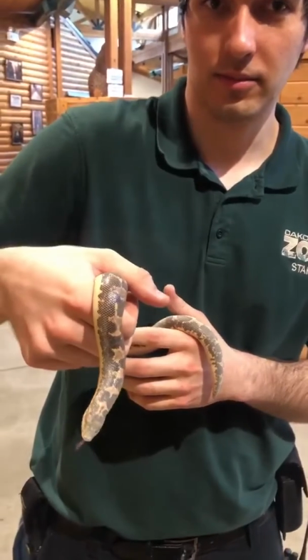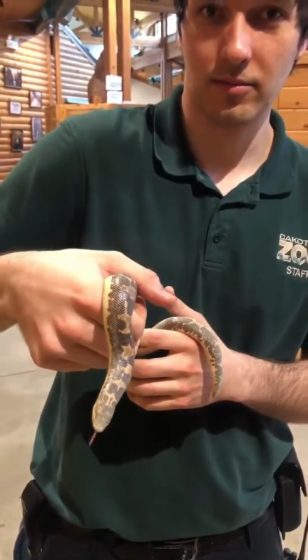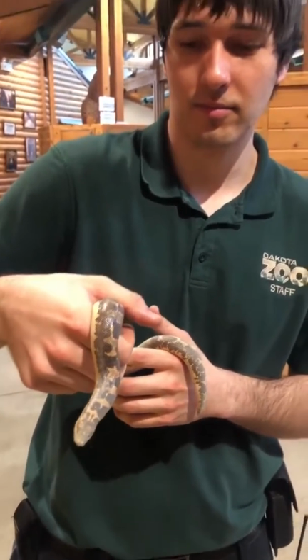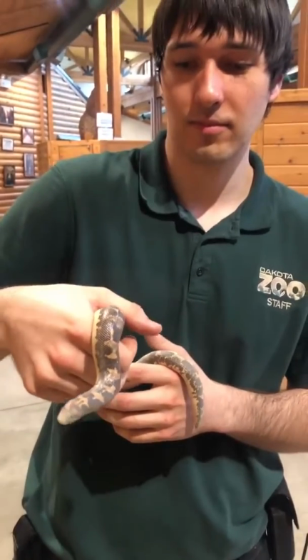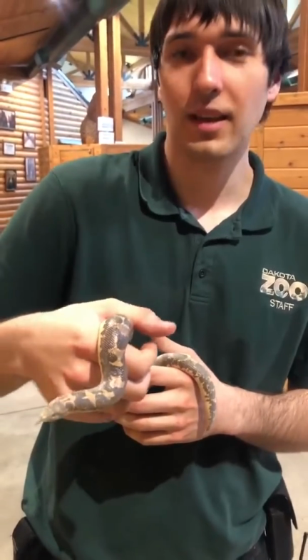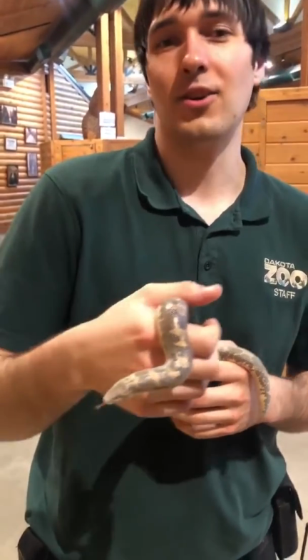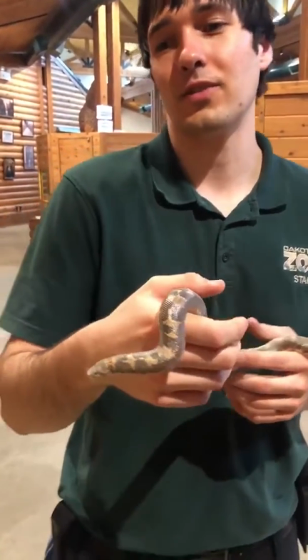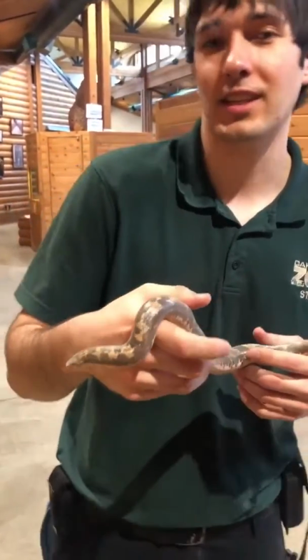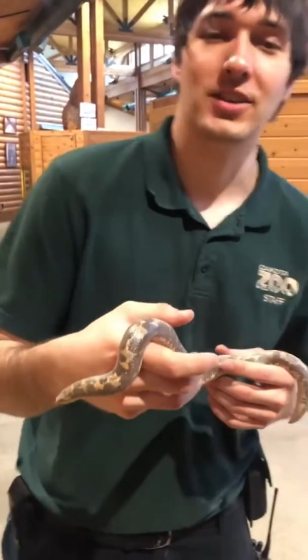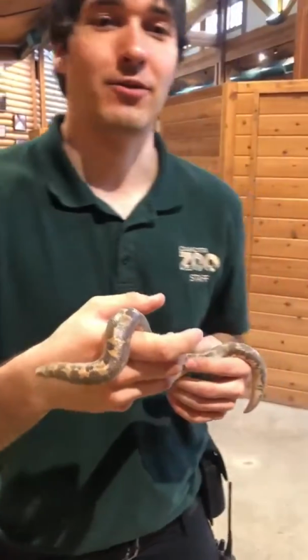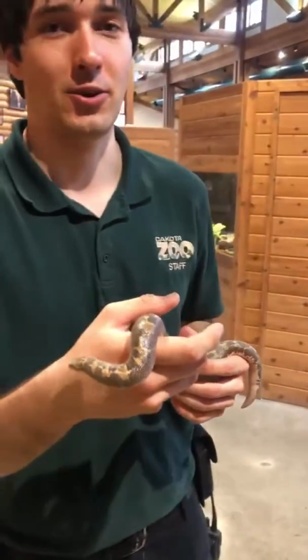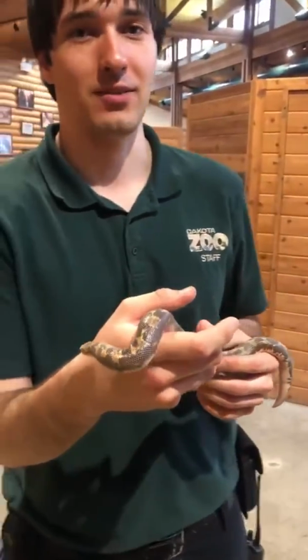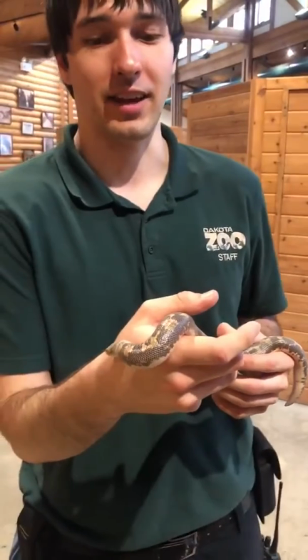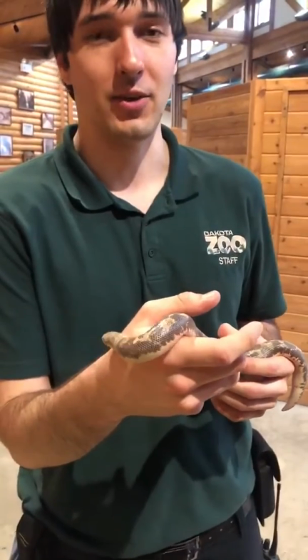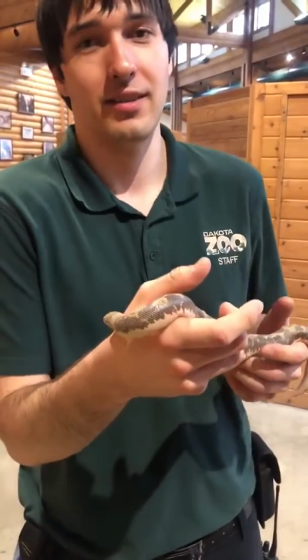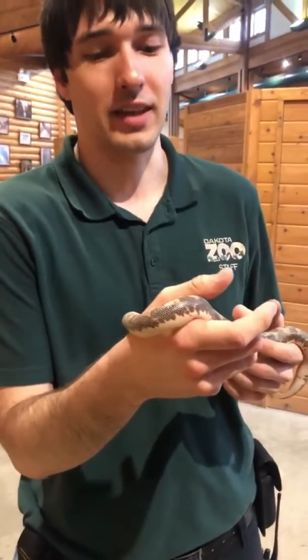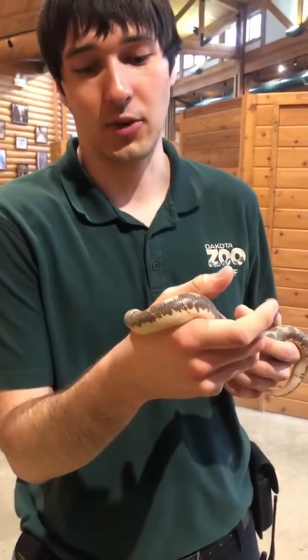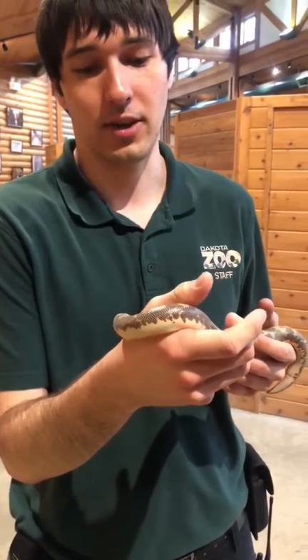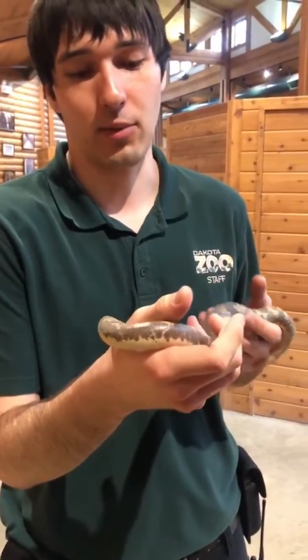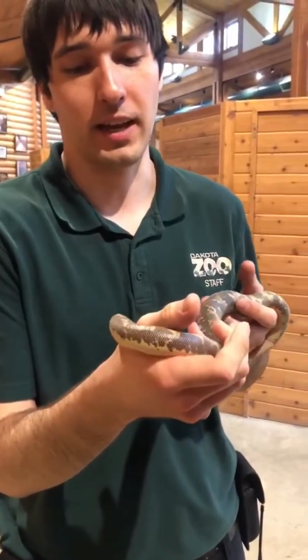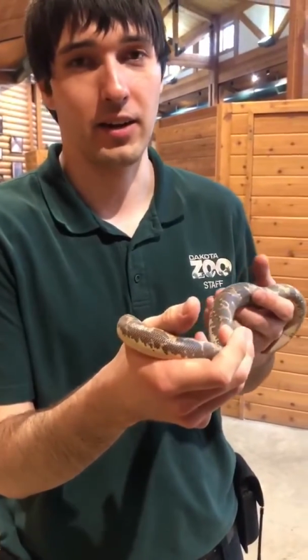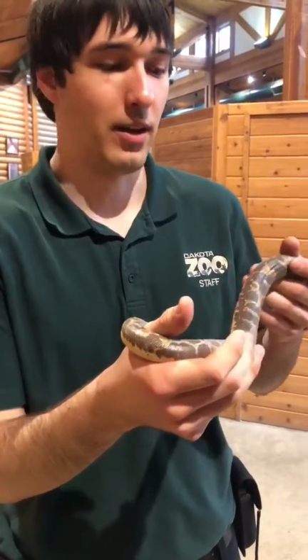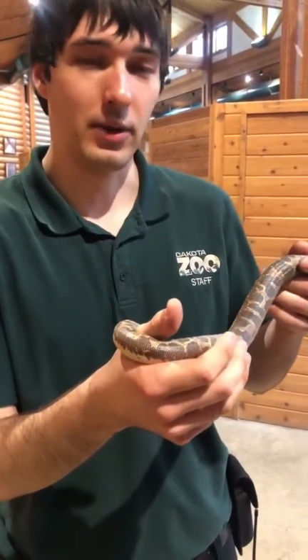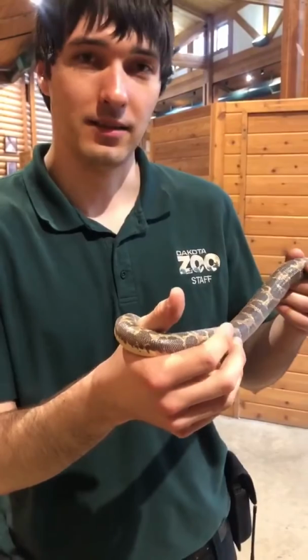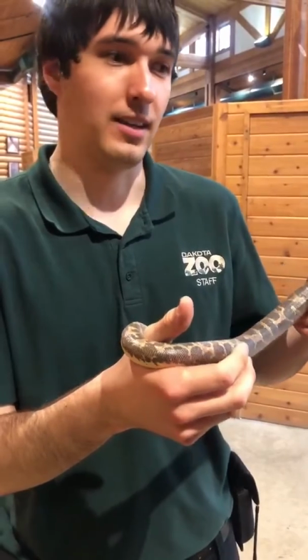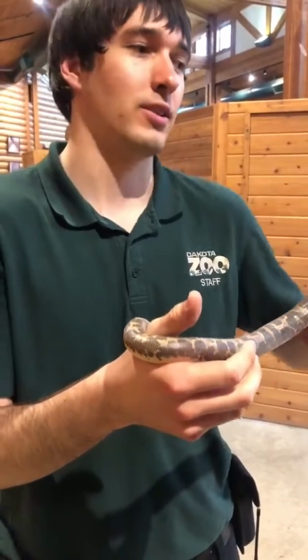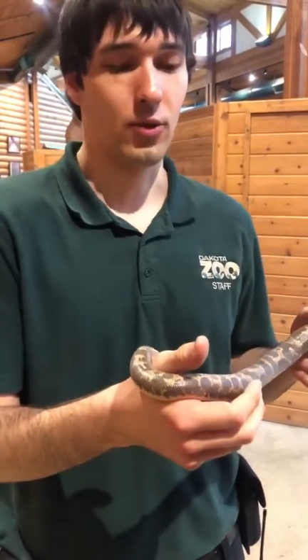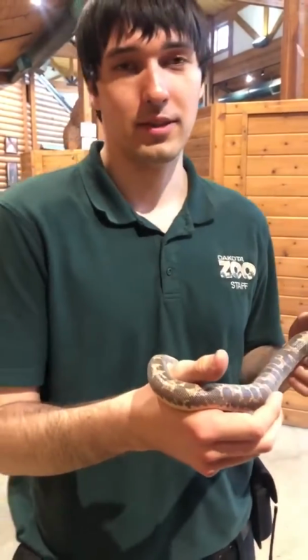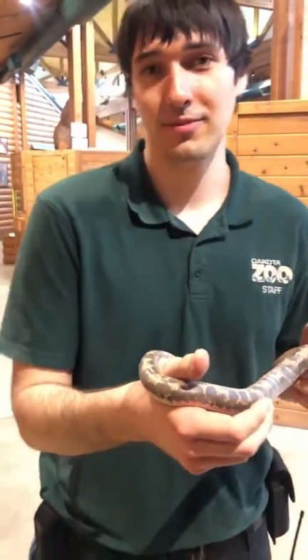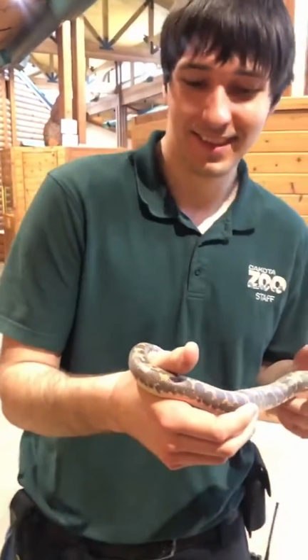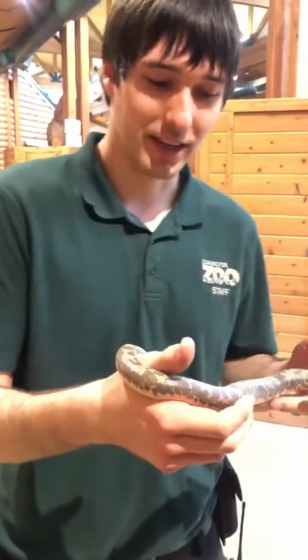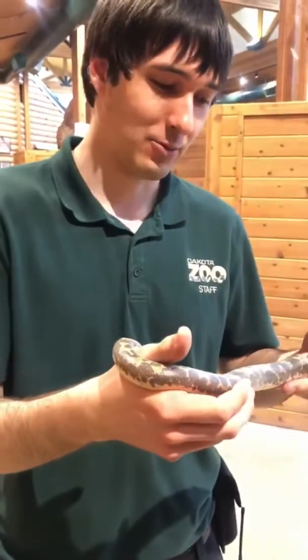Do you know how he got his name Bowtie? Most of our snakes here are actually named after noodles because of the internet joke — they're called danger noodles. So we have Bowtie here, we have a Linguine, and one that's just called Noodle. Pretty cute names.